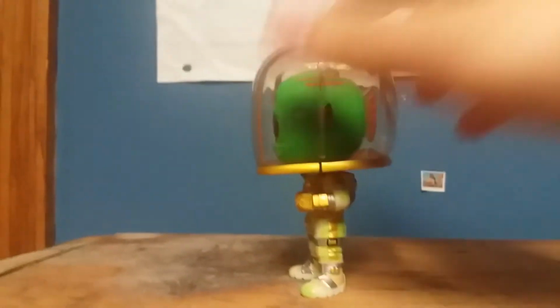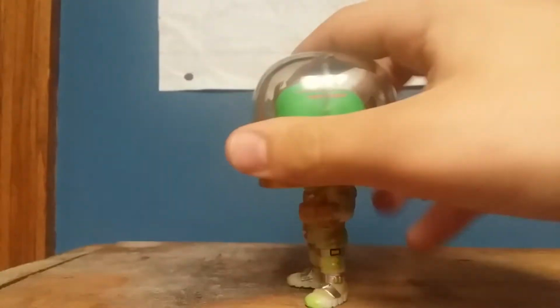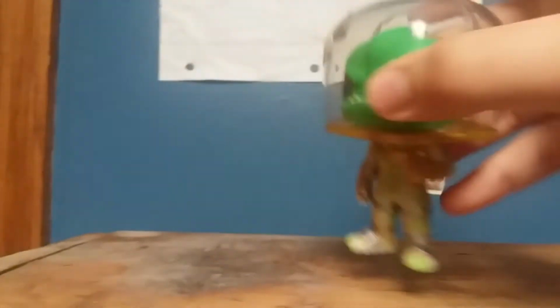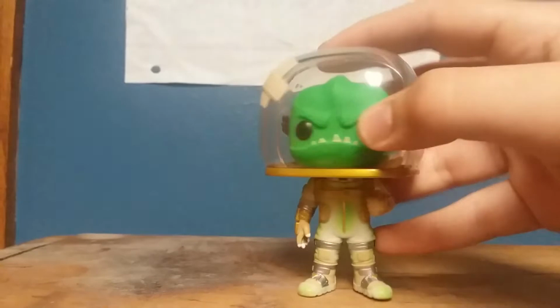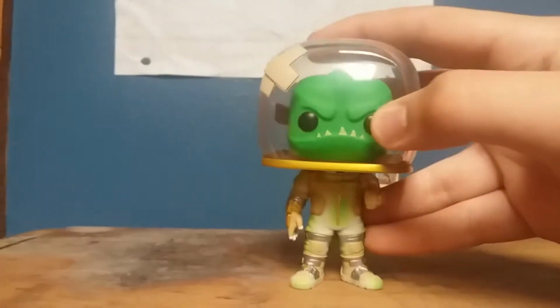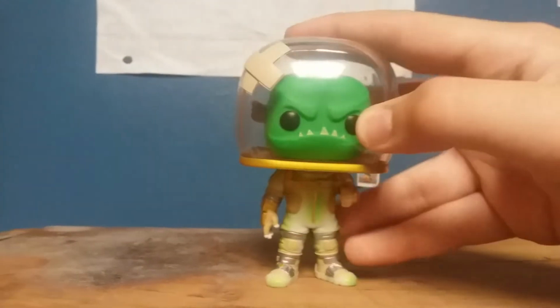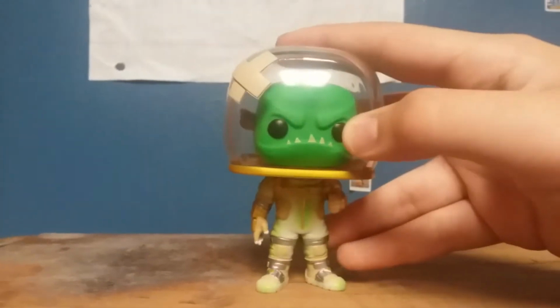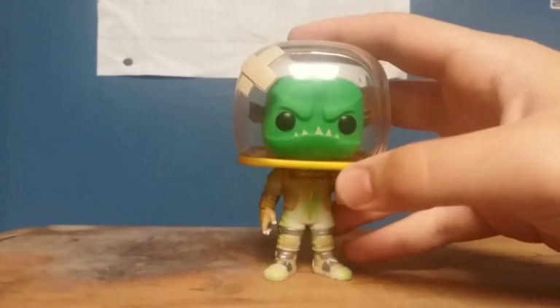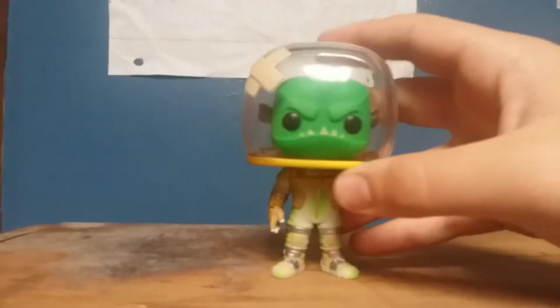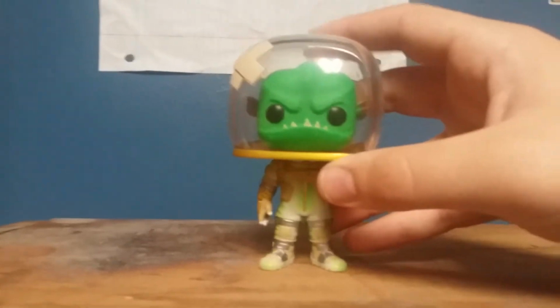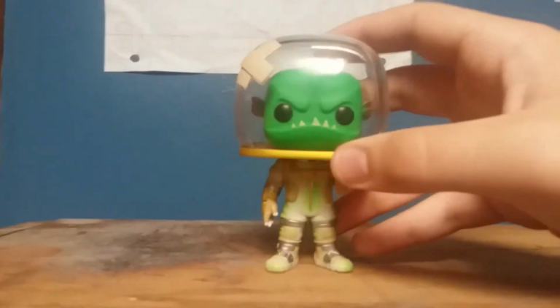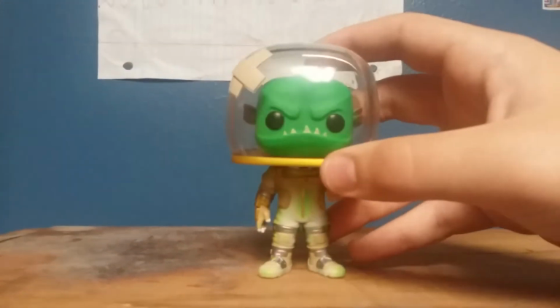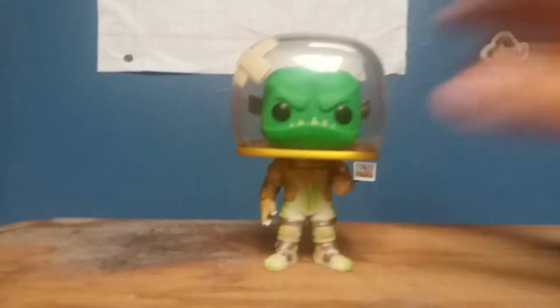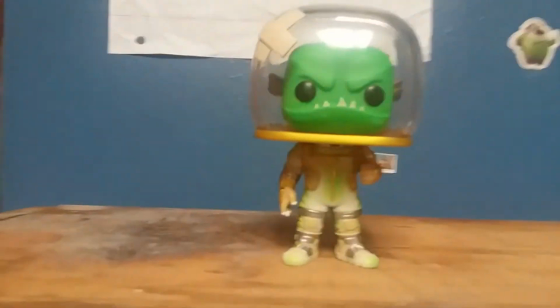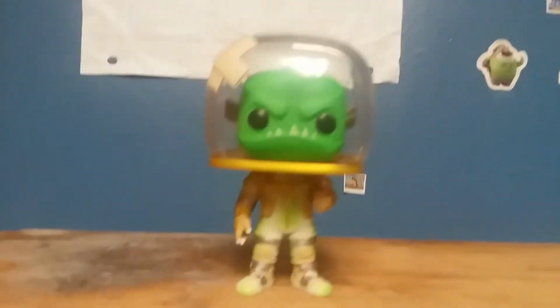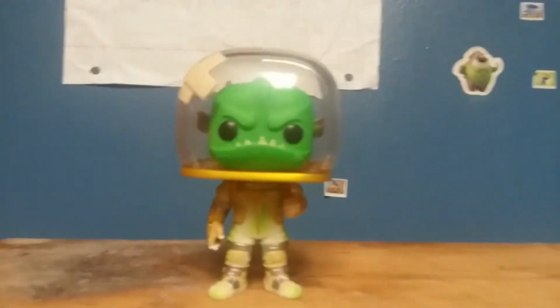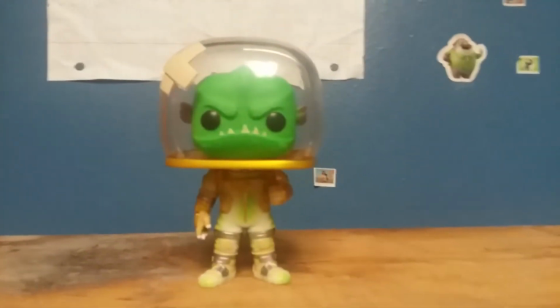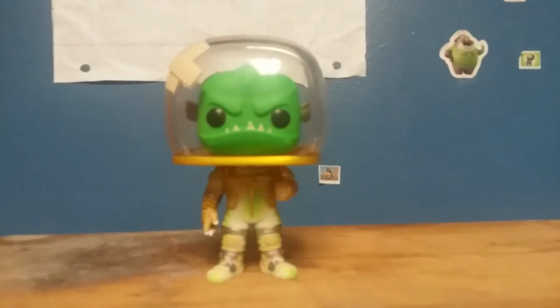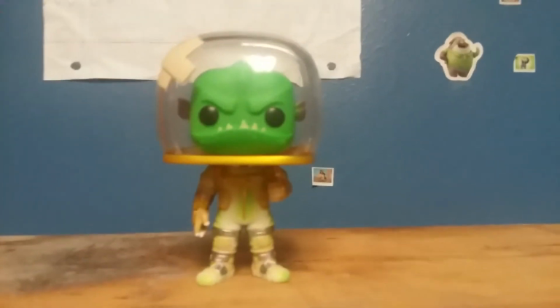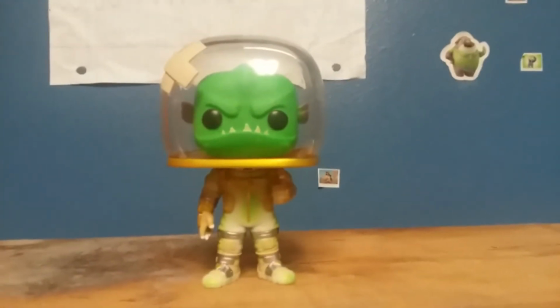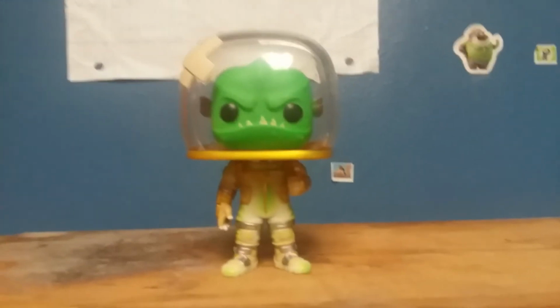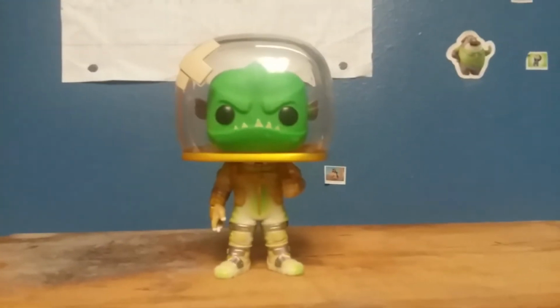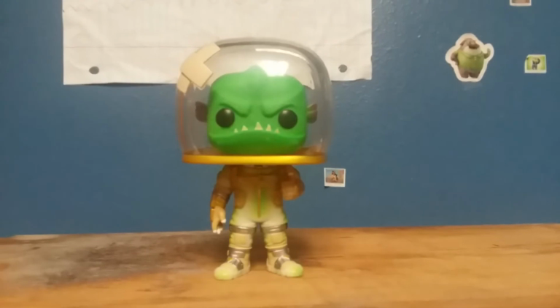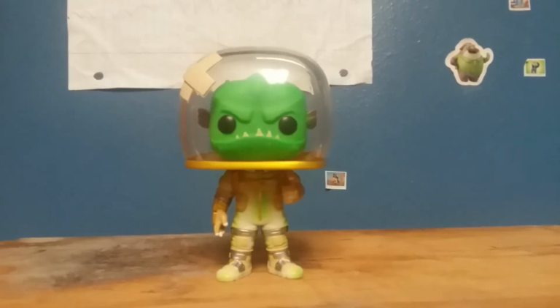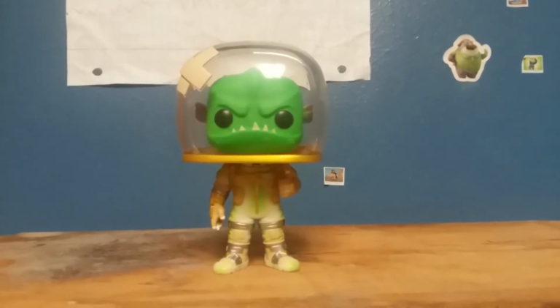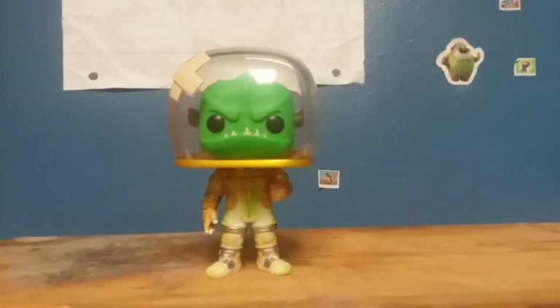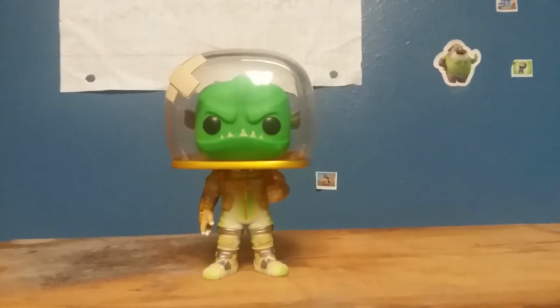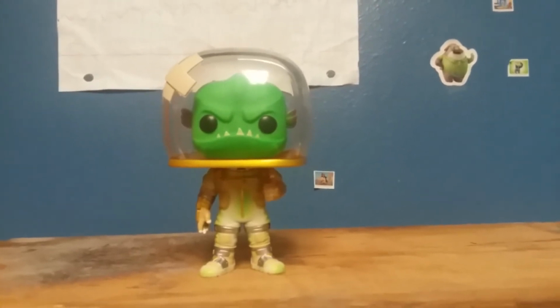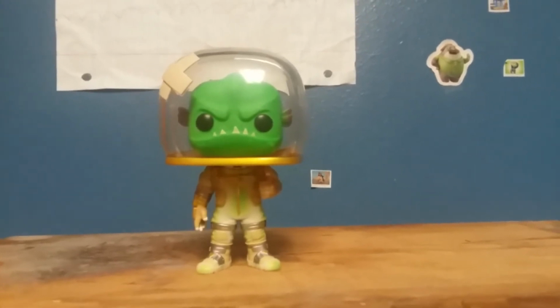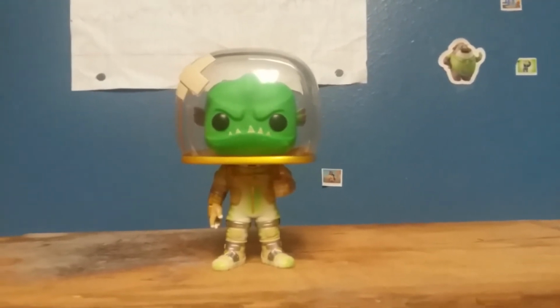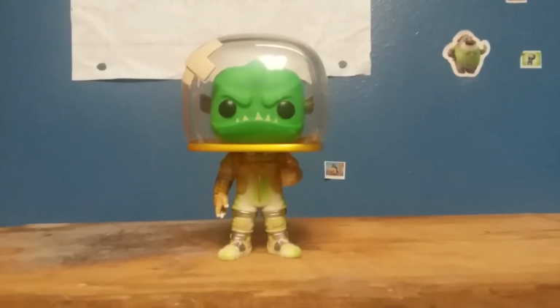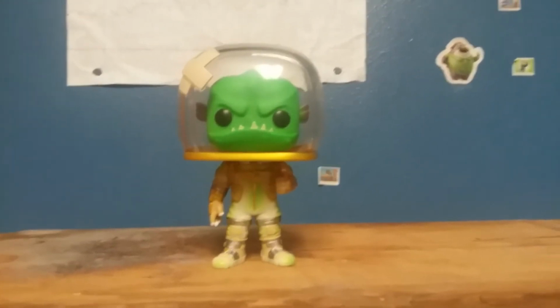That's my review of Leviathan from Fortnite. Thank you for watching, be sure to like, comment, subscribe, and I'll see you later. Goodbye.